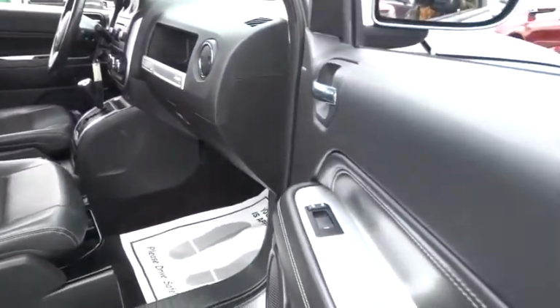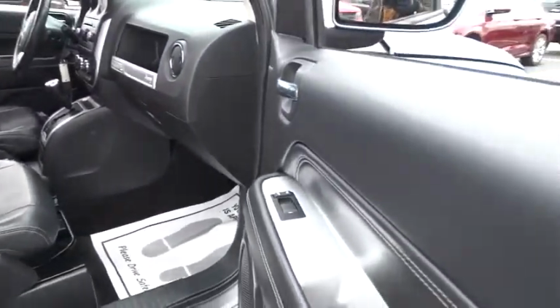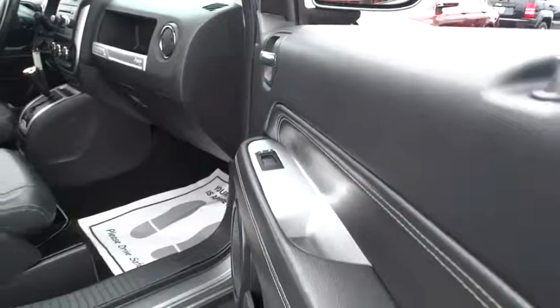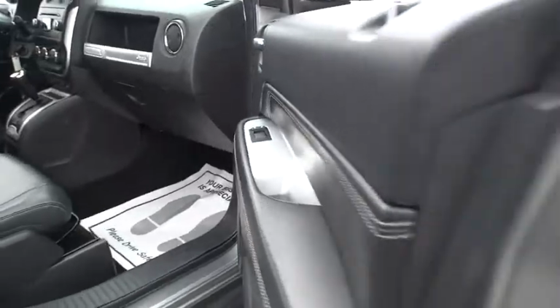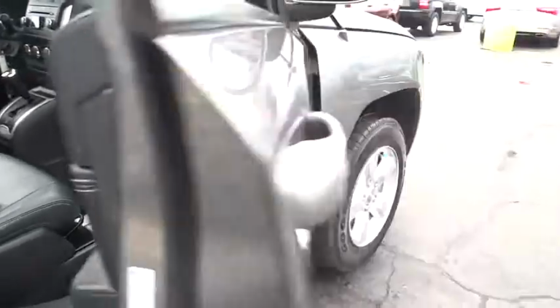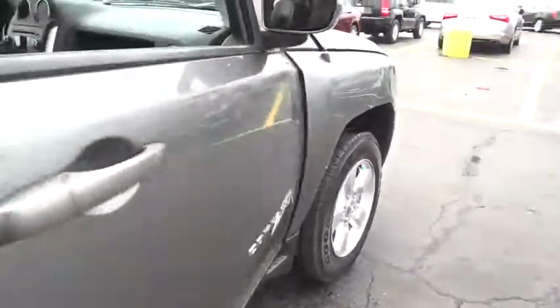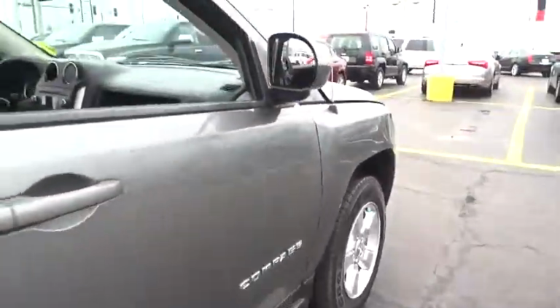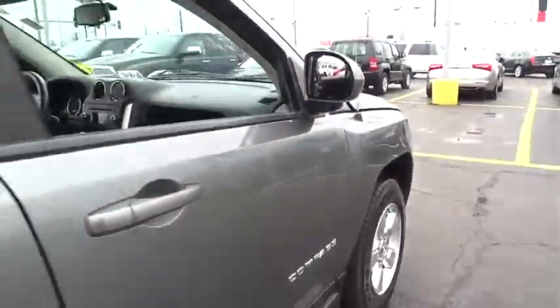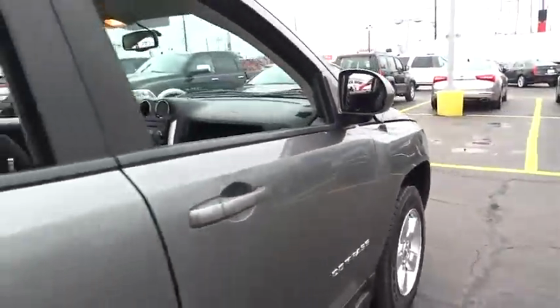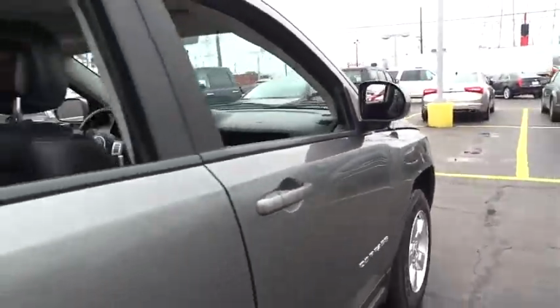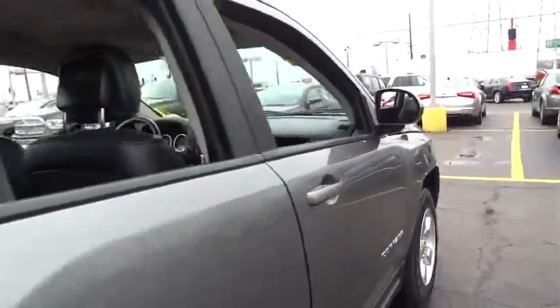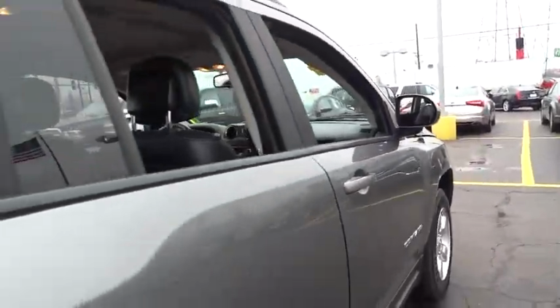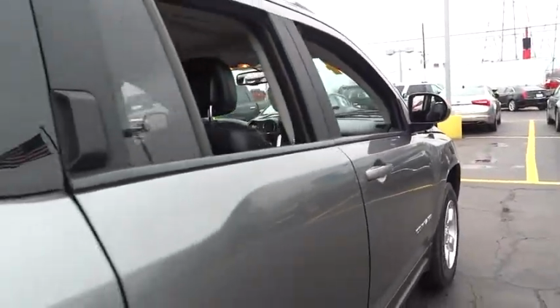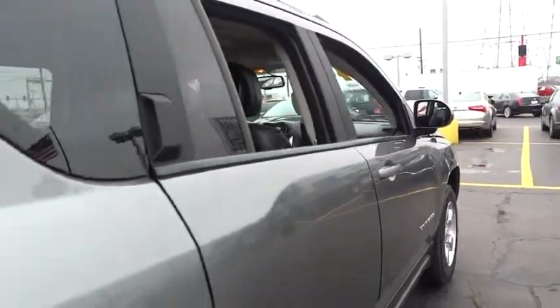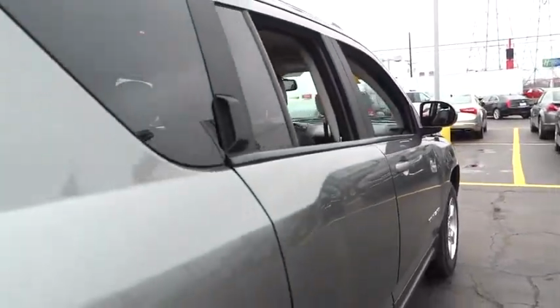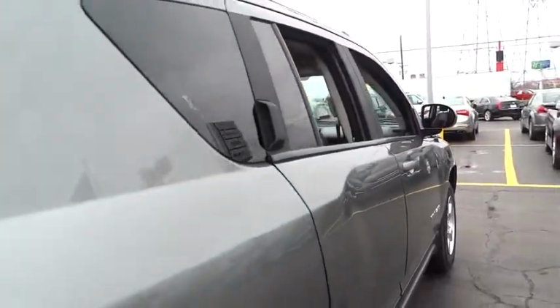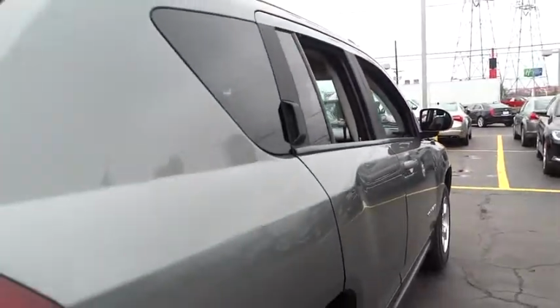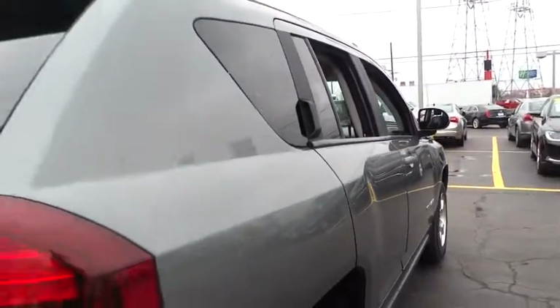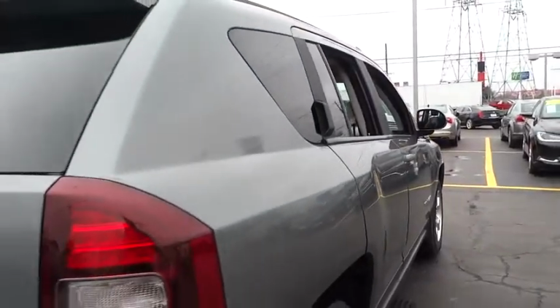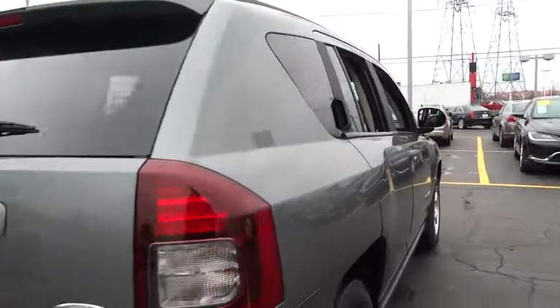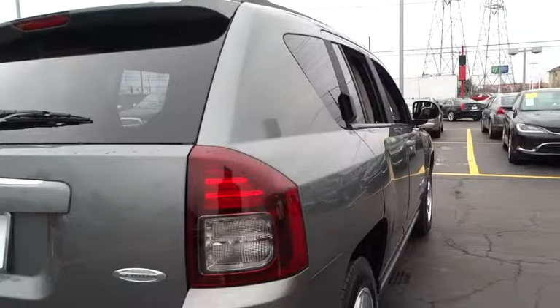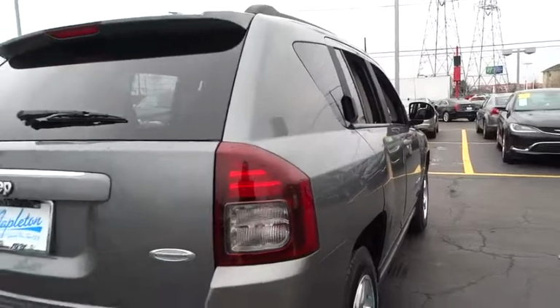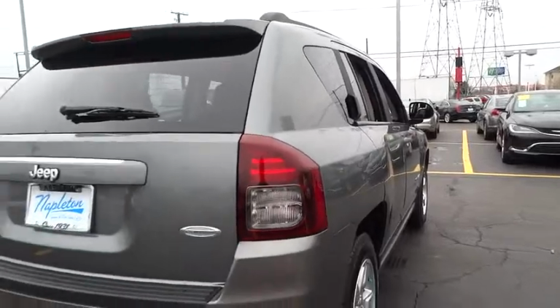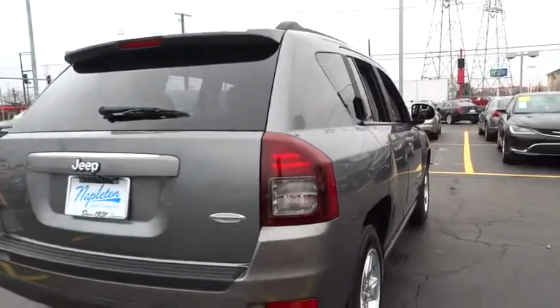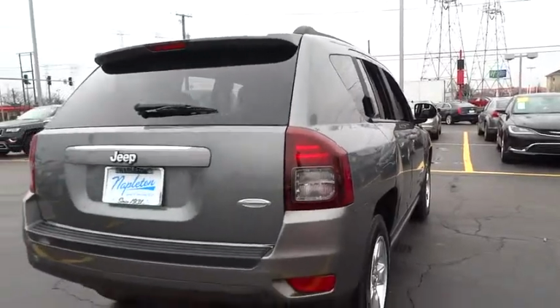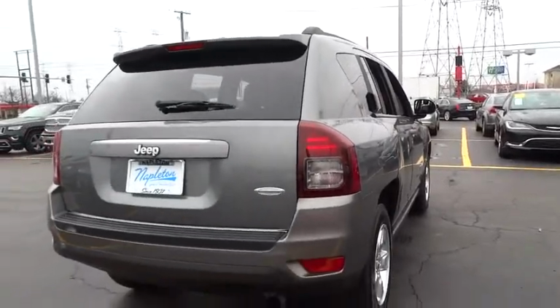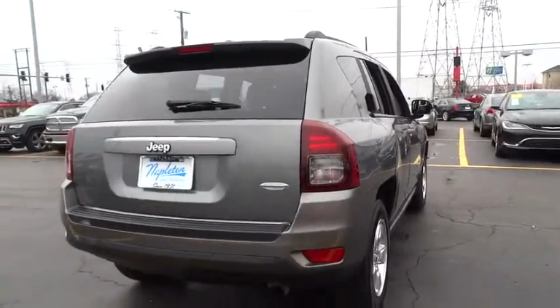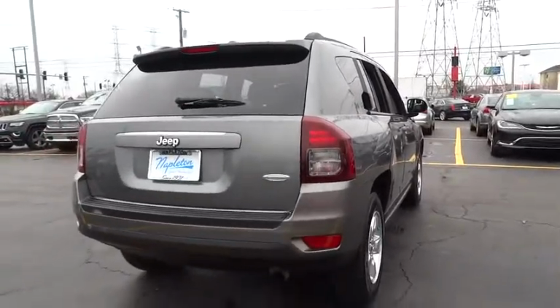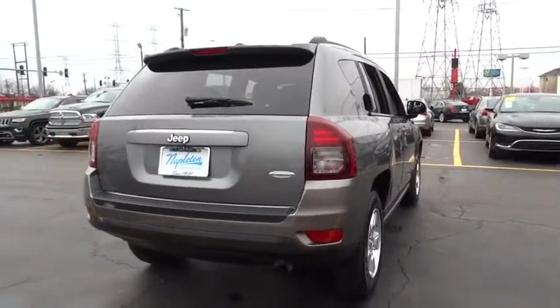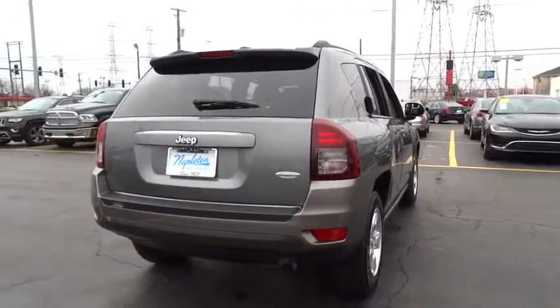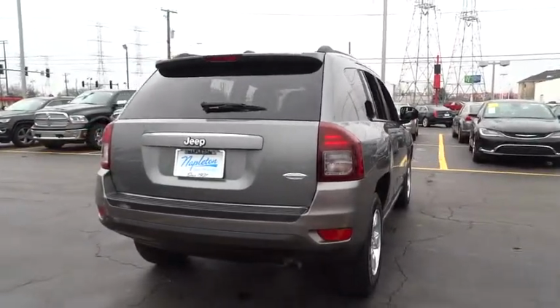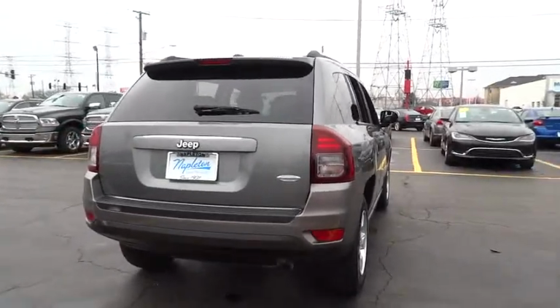One owner, universal garage door opener, center armrest, fog lights, security alarm, electronic stability control, power windows, CD player.